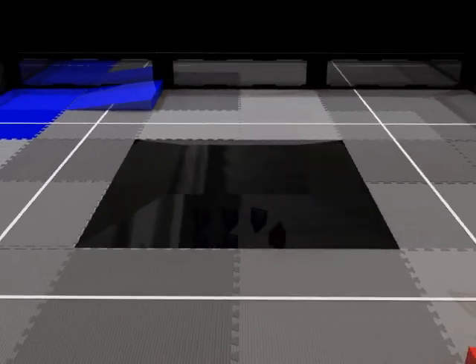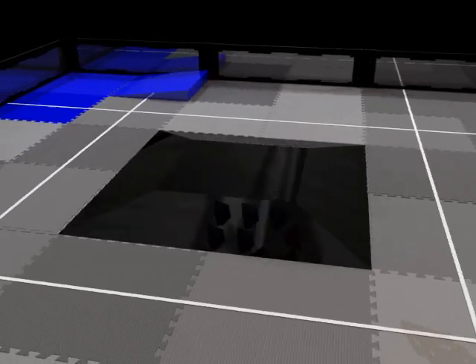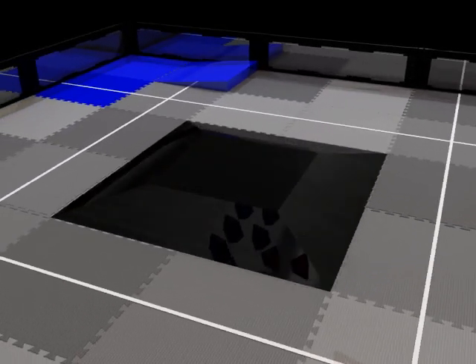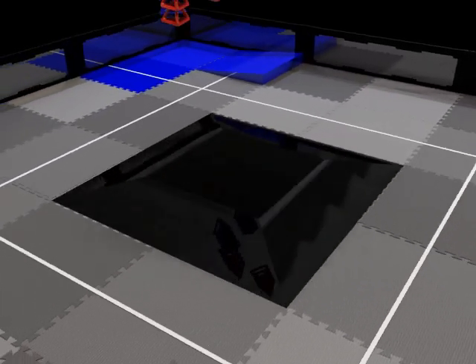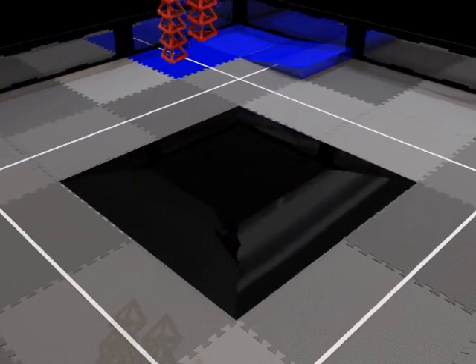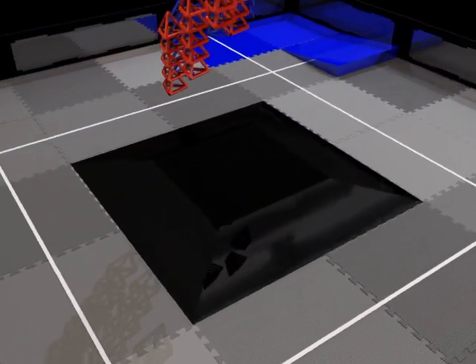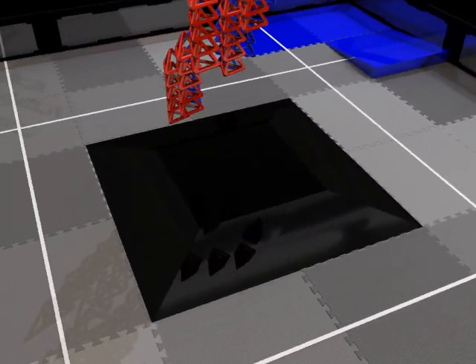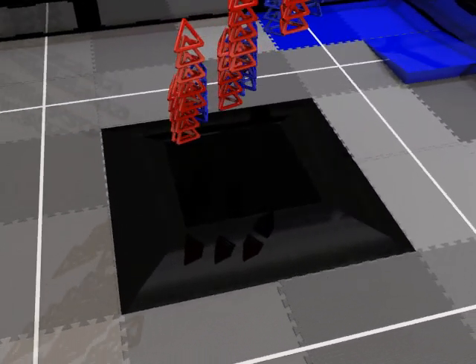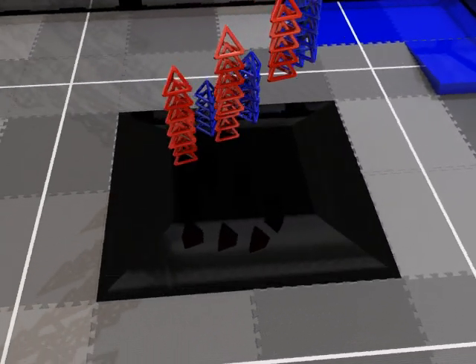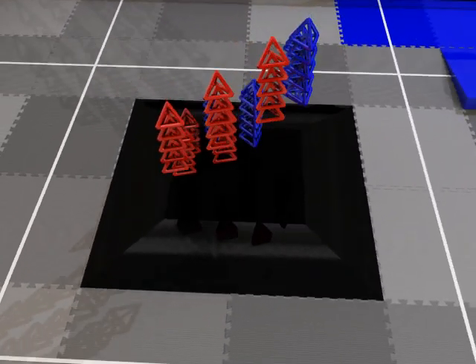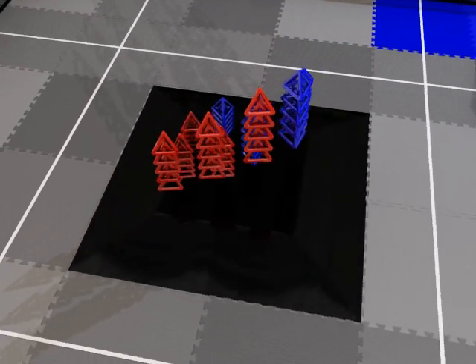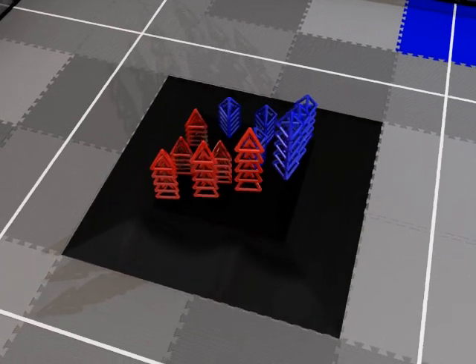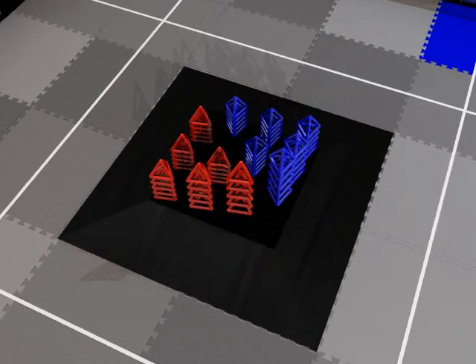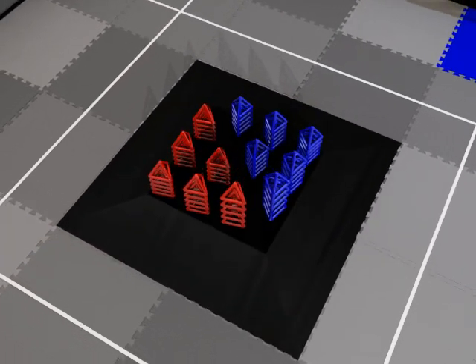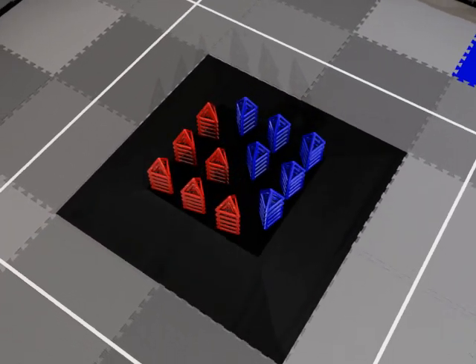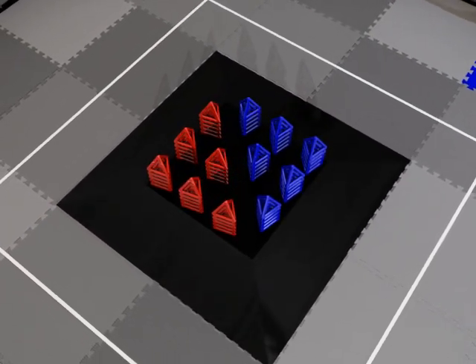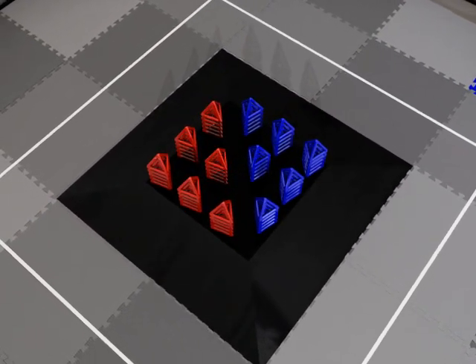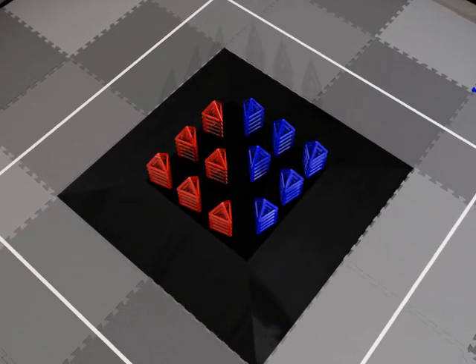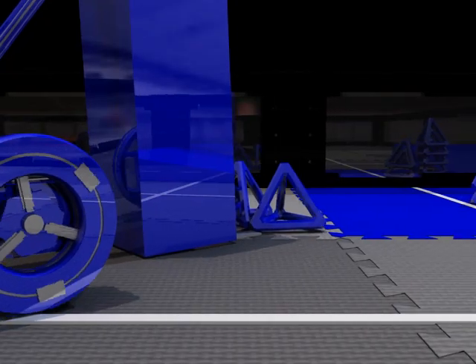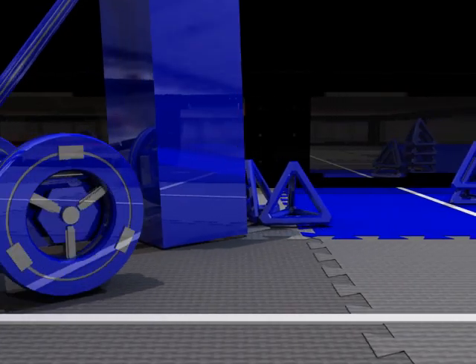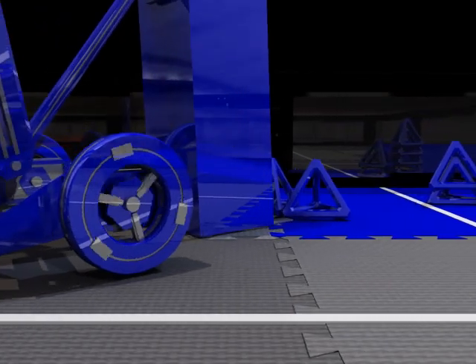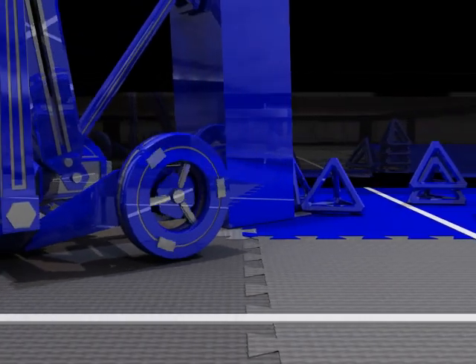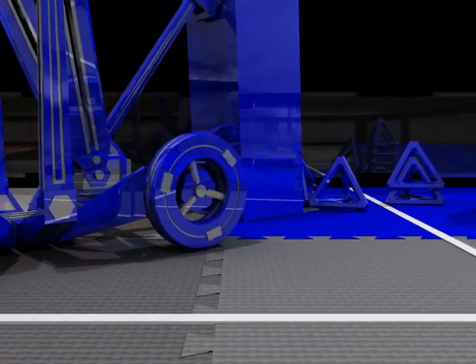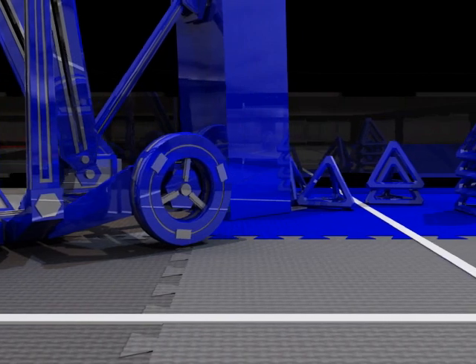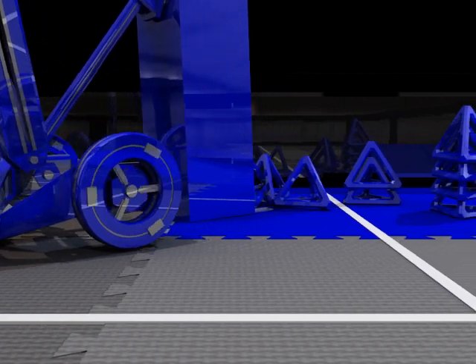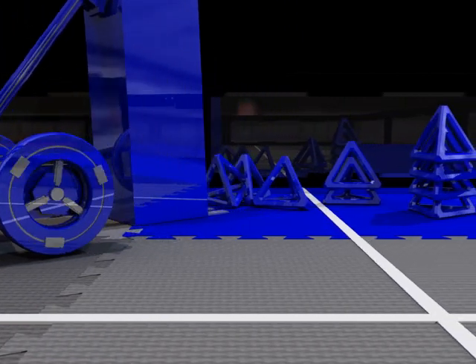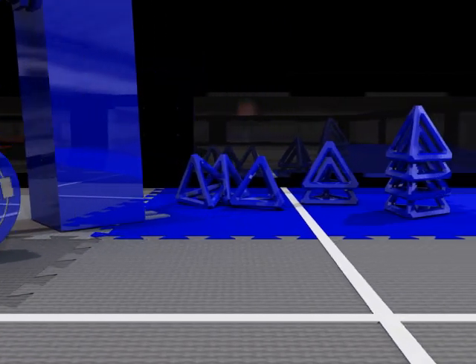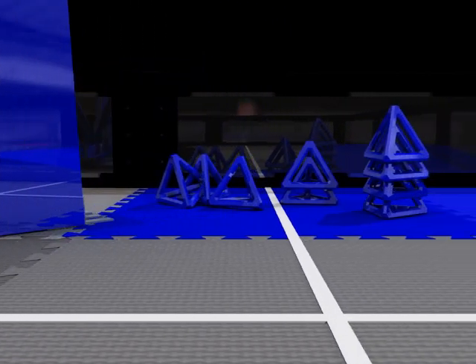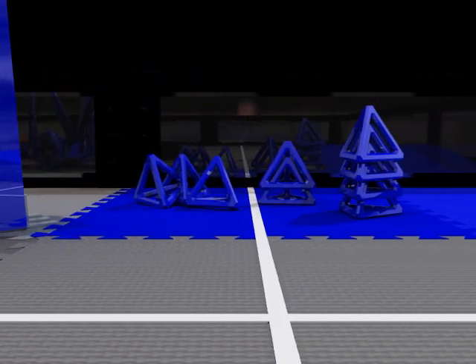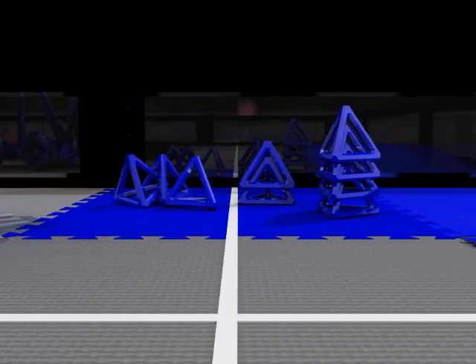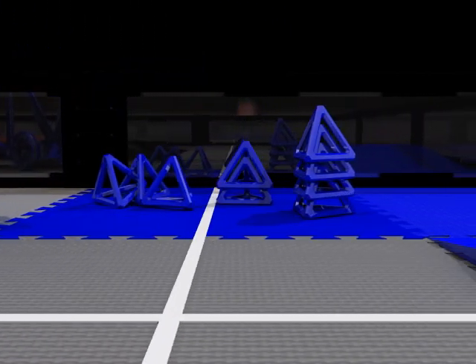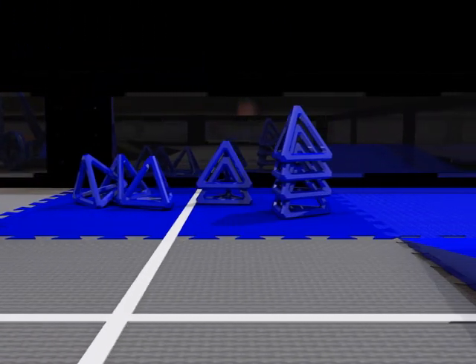40 colored 5 inch wireframe tetrahedrons, or tetras — 20 per alliance — are placed in stacks of 5 on the central platform. Robots score these tetras alone or in stacks onto their colored starting tiles, which also serve as bonus zones.